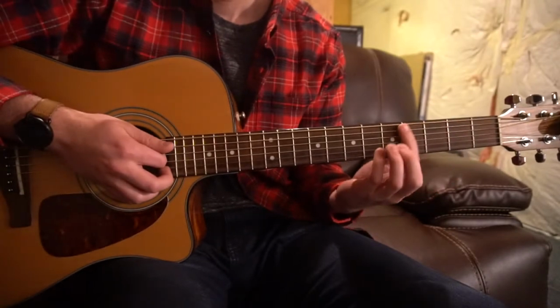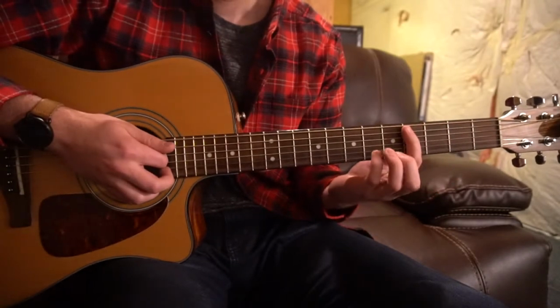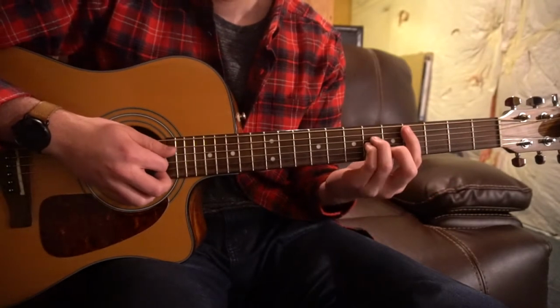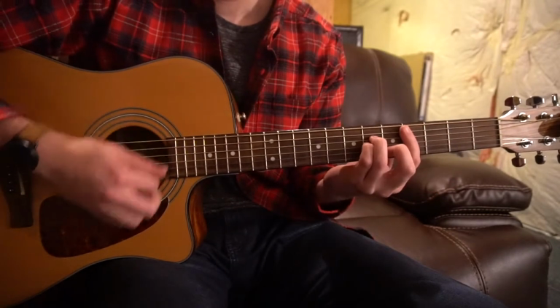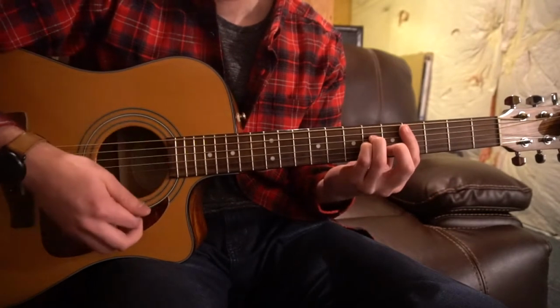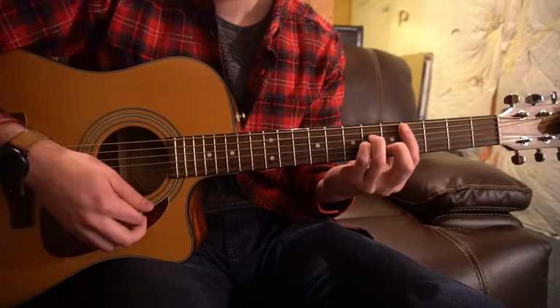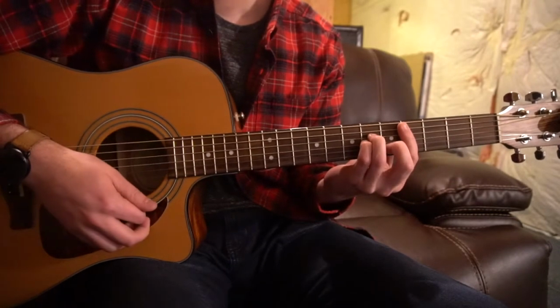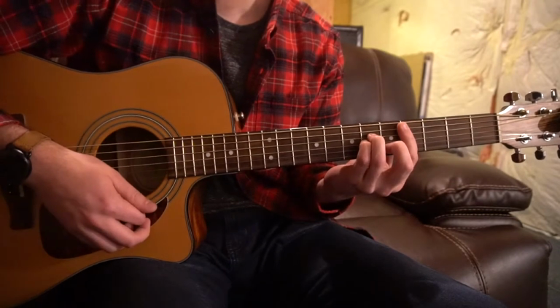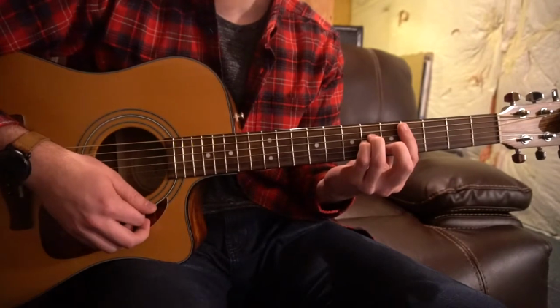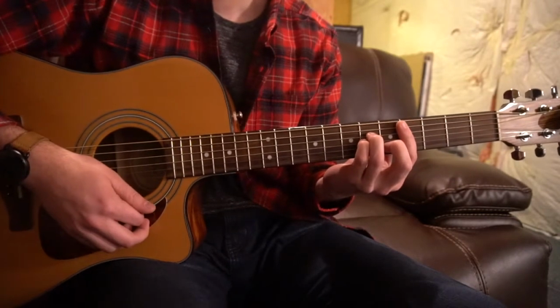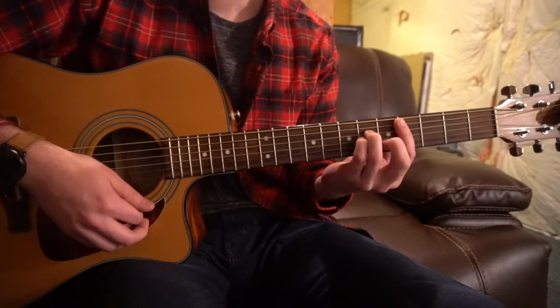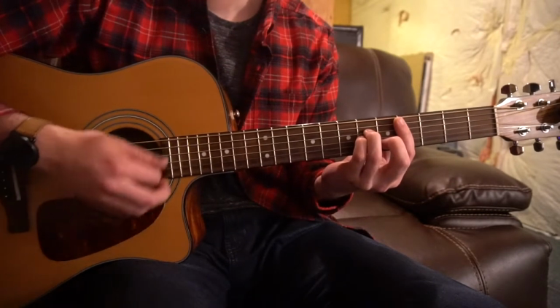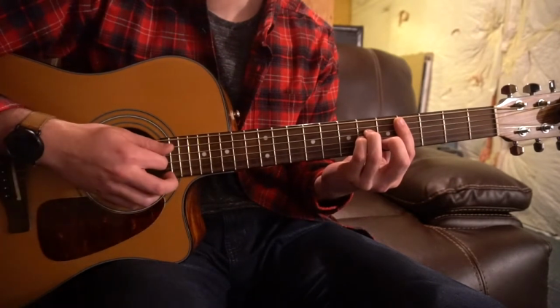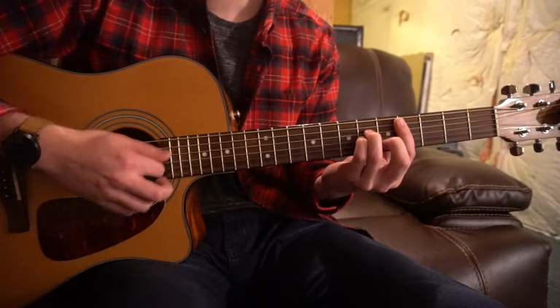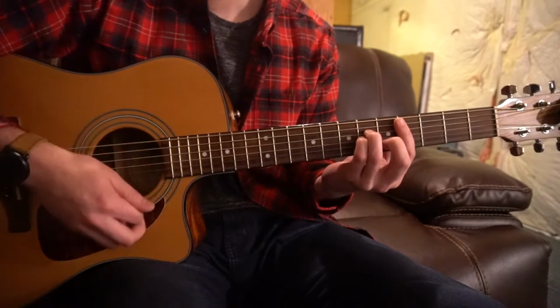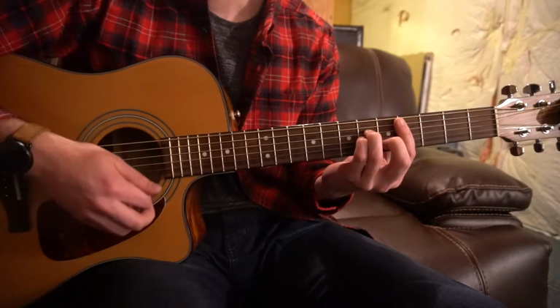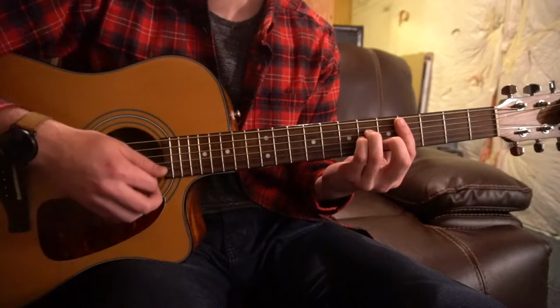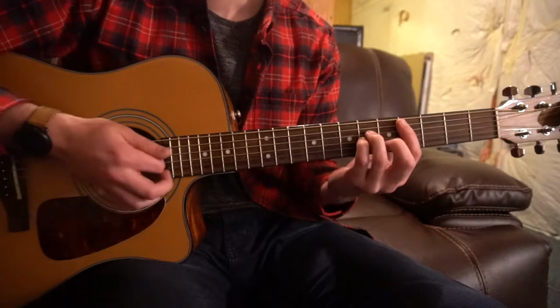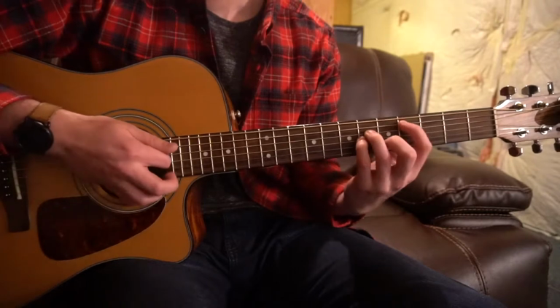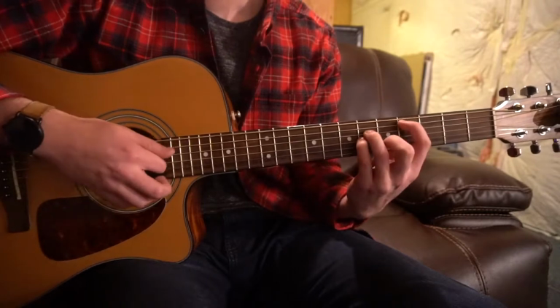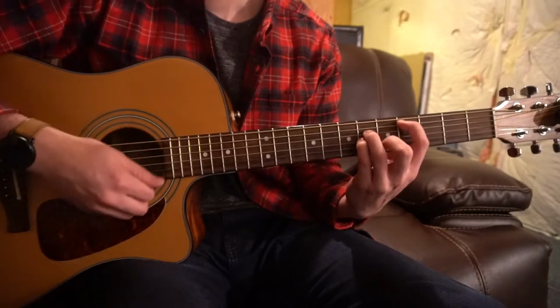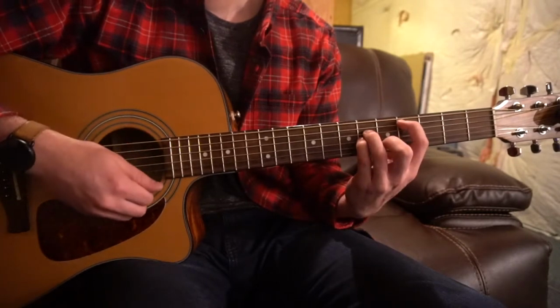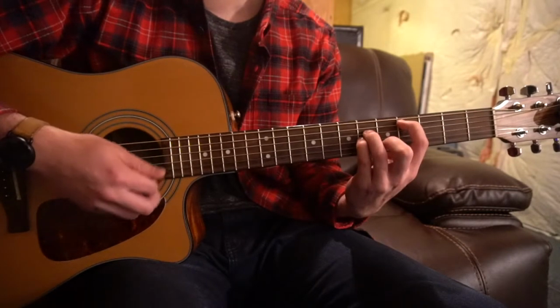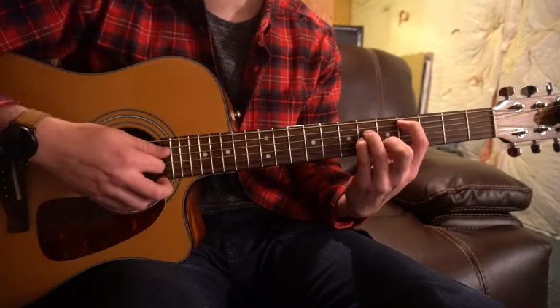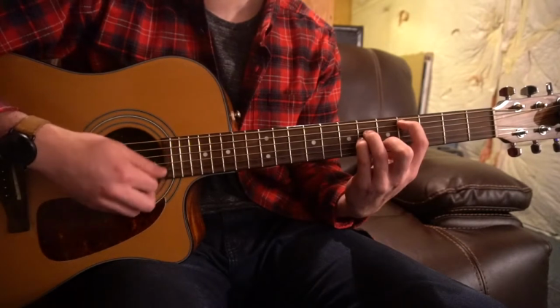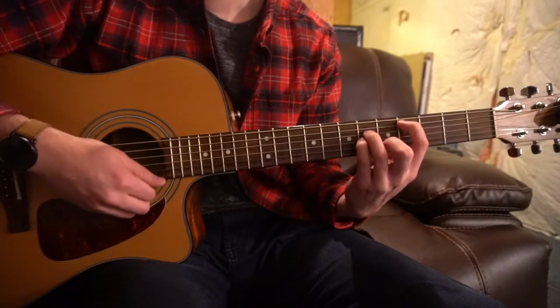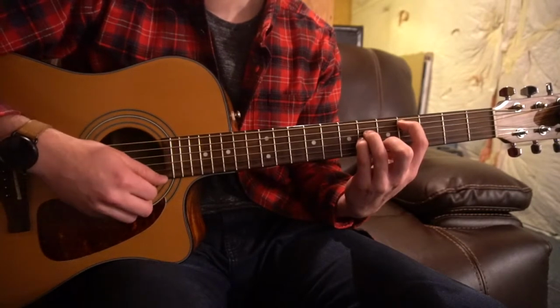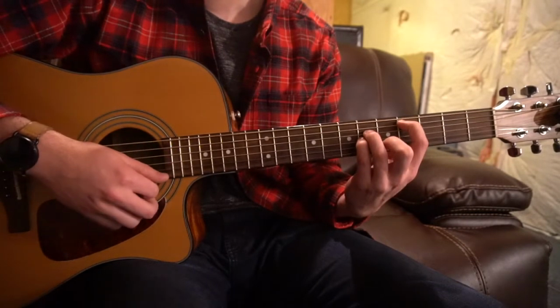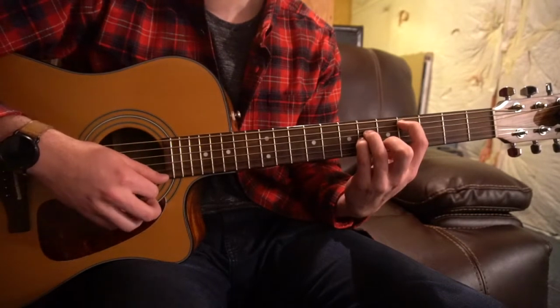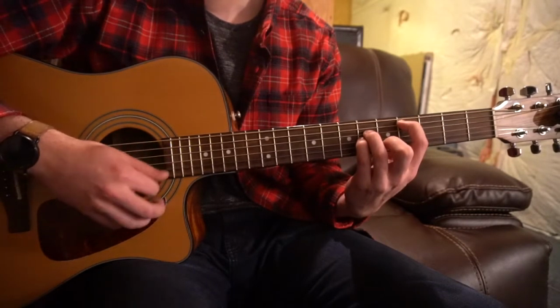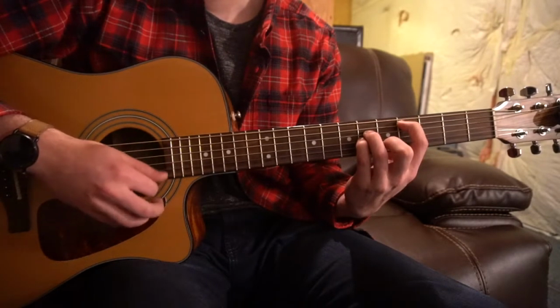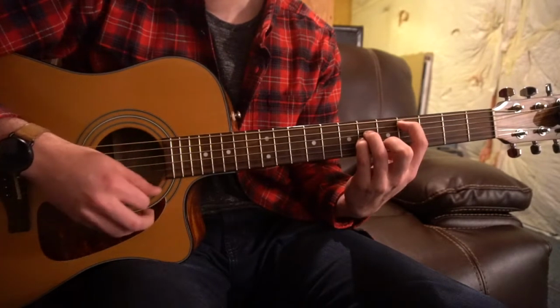To get to your C sharp minor, you slide that shape up to the fourth fret. Same thing — if you're a beginner, don't worry about barring it, but just don't play that high E.